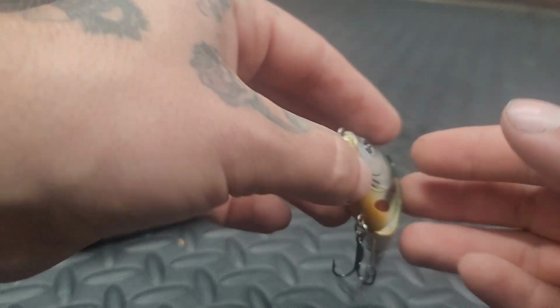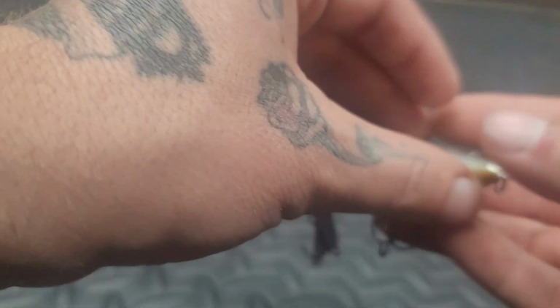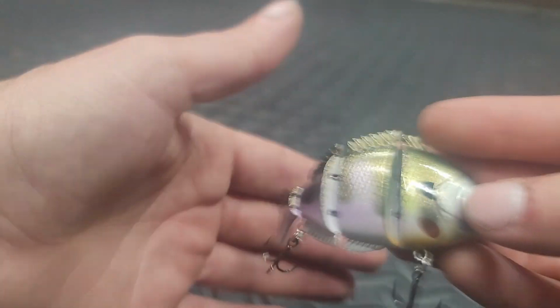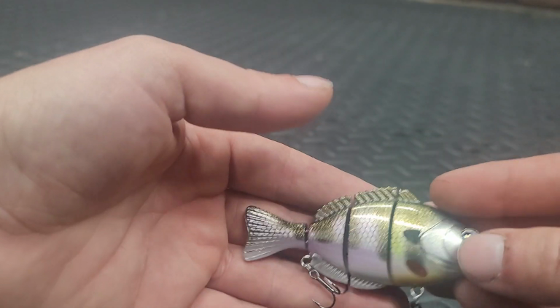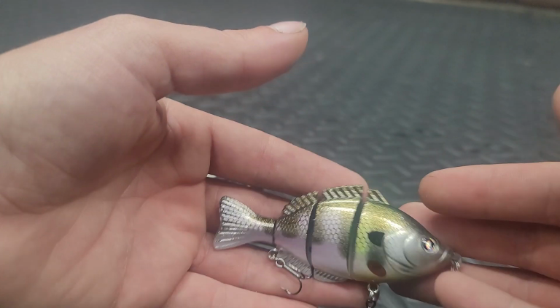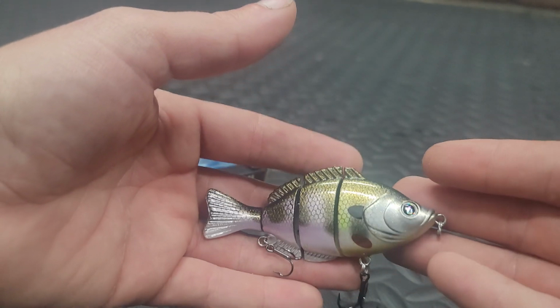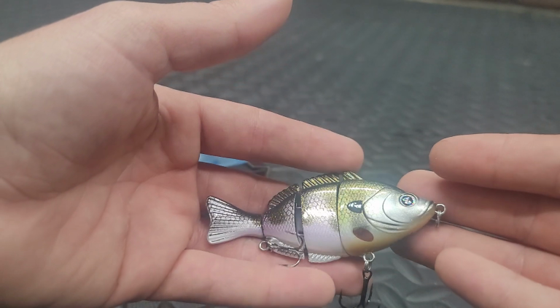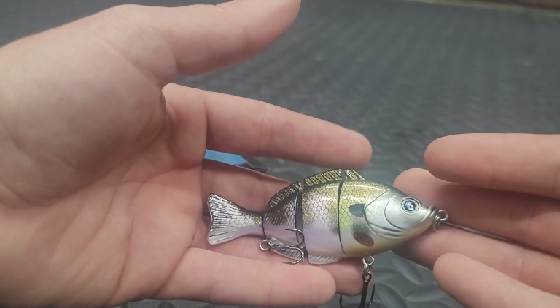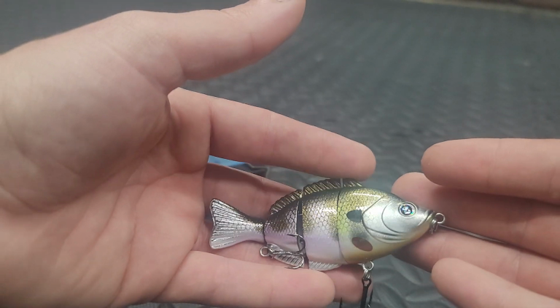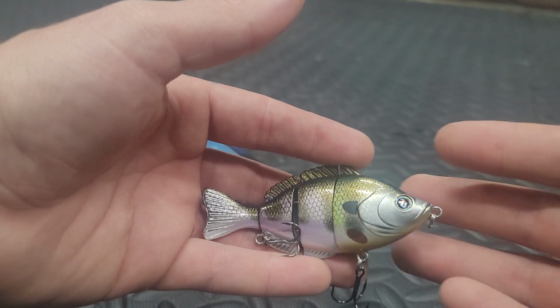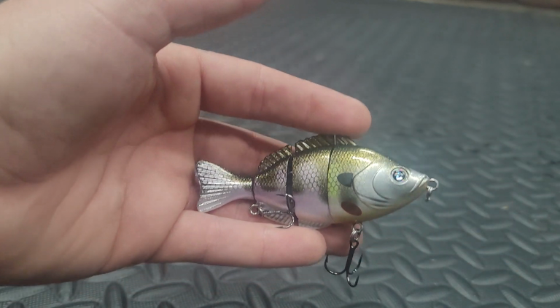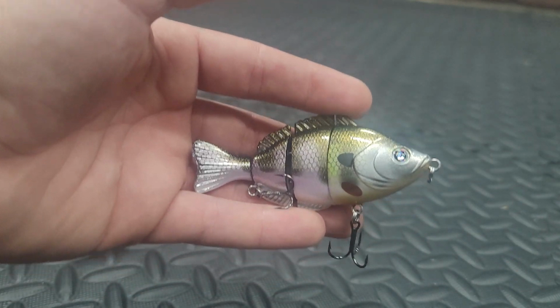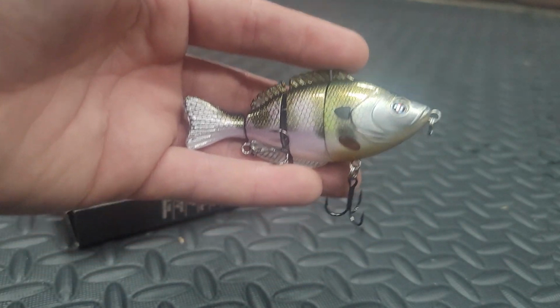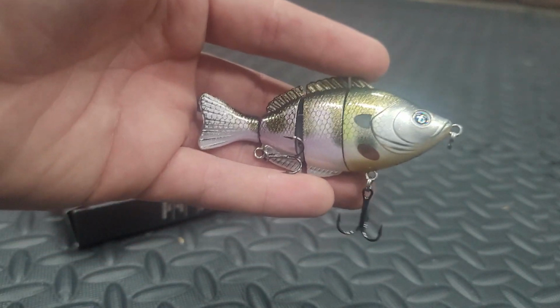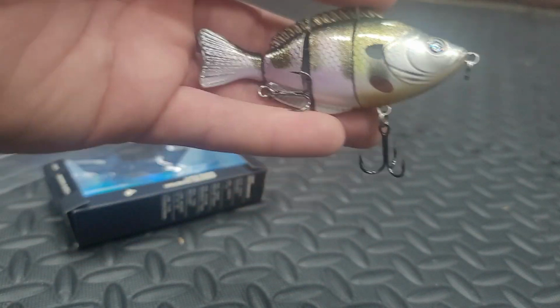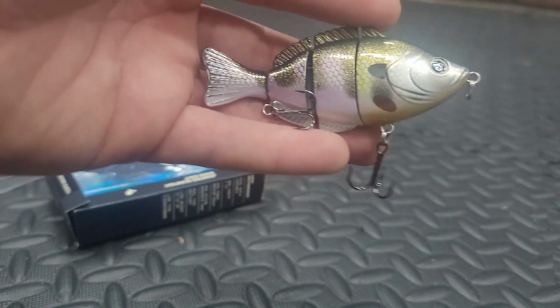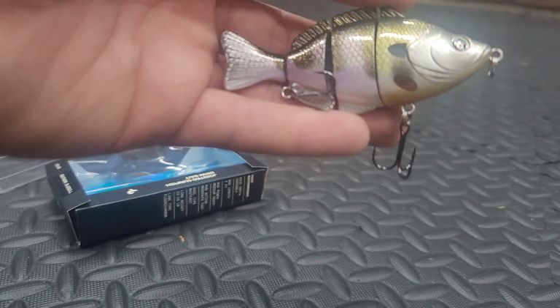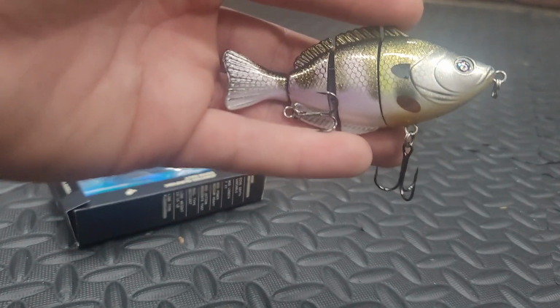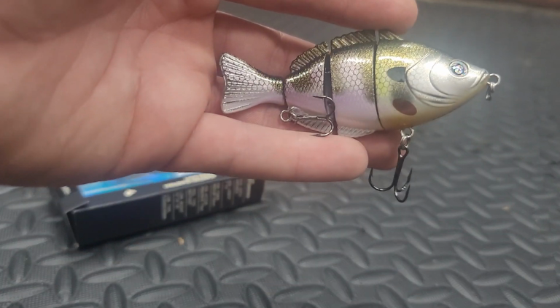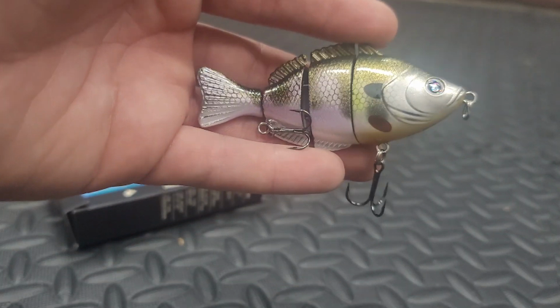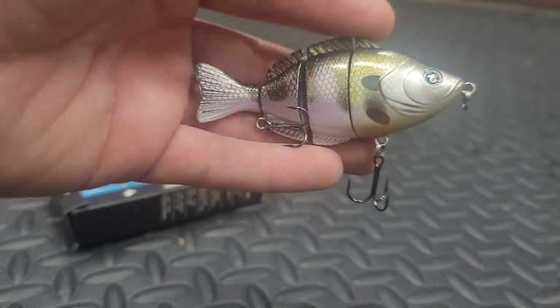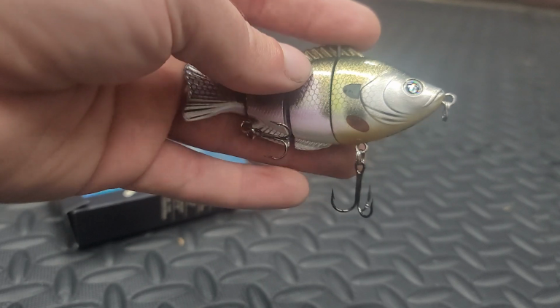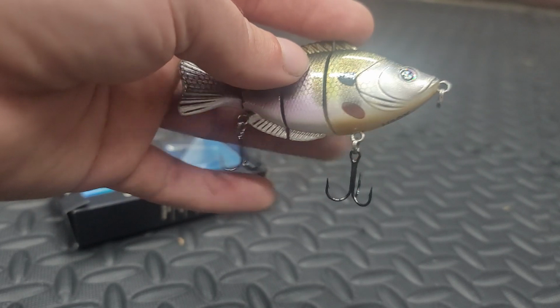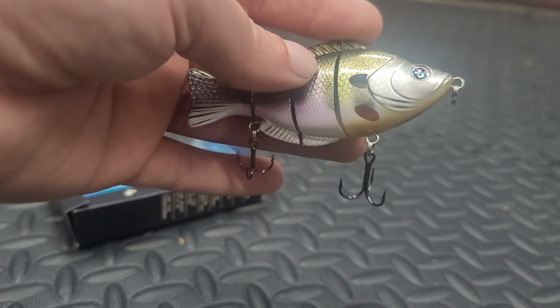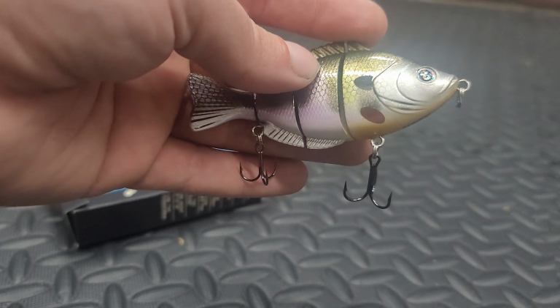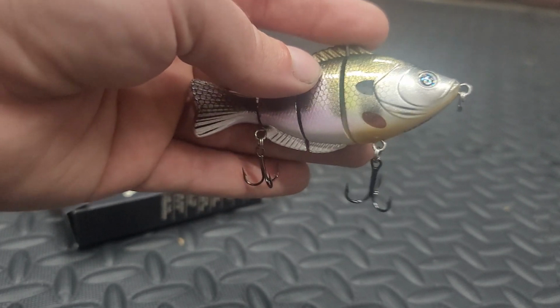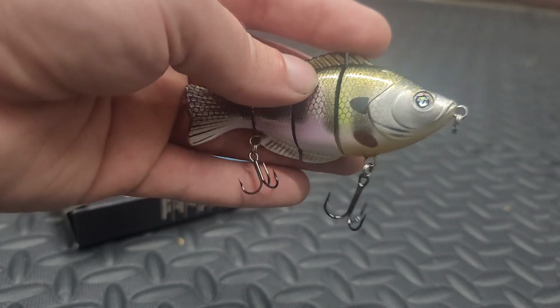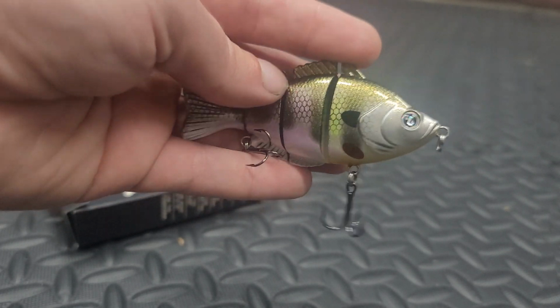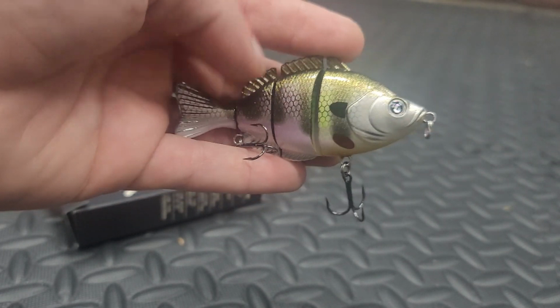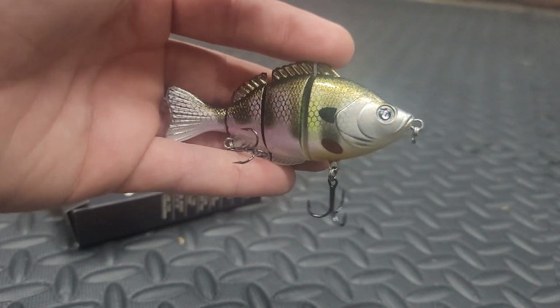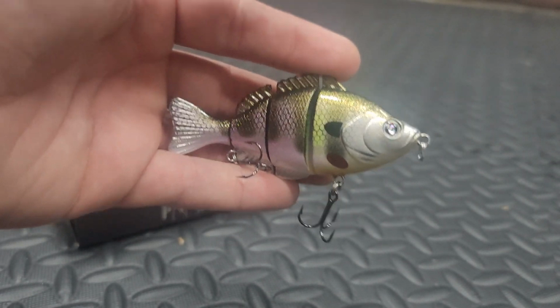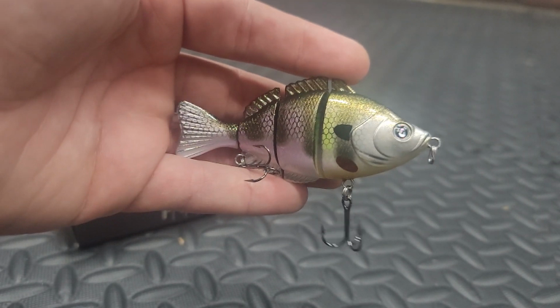I can throw these on my standard baitcasters, so that's okay too. These ones are so much lighter than the six-cent stuff. I cannot wait for spring to start throwing these guys and catching fish on them.